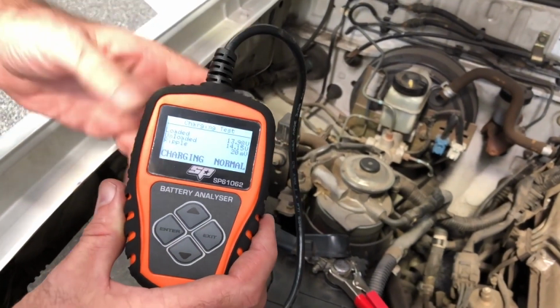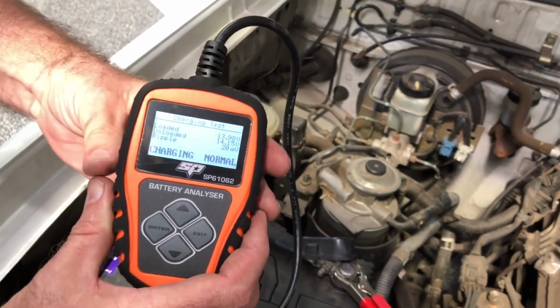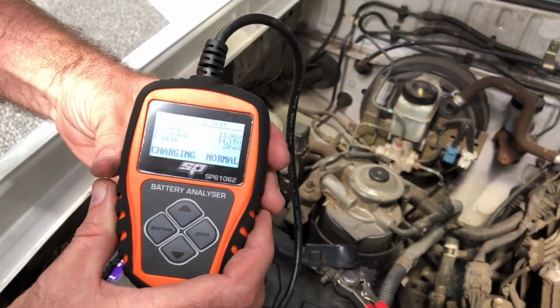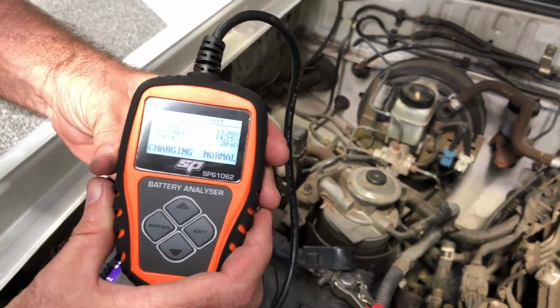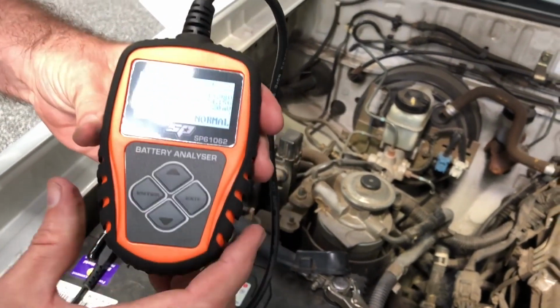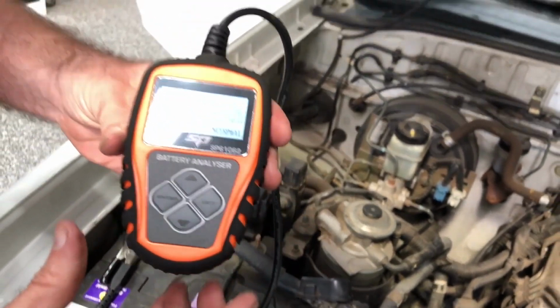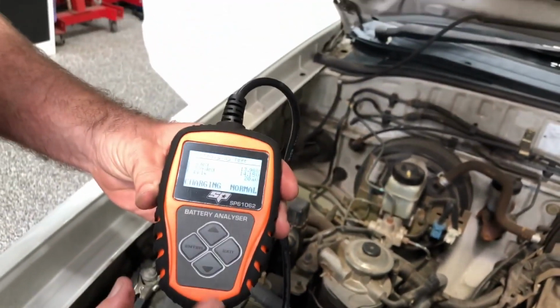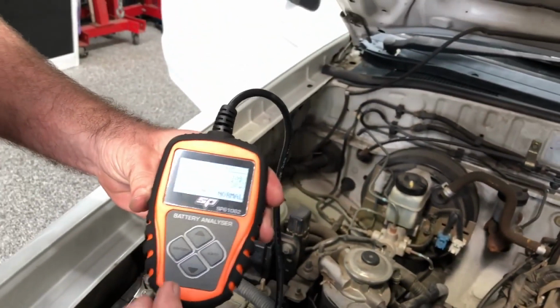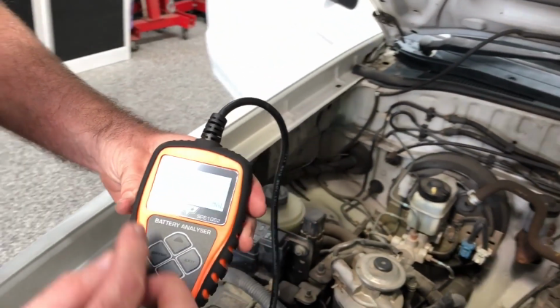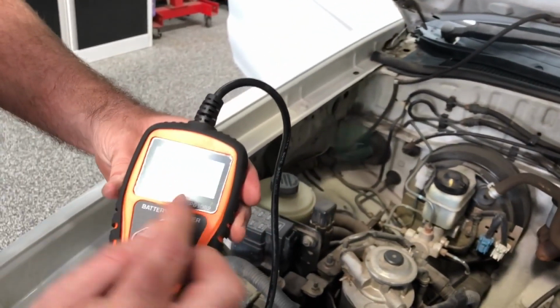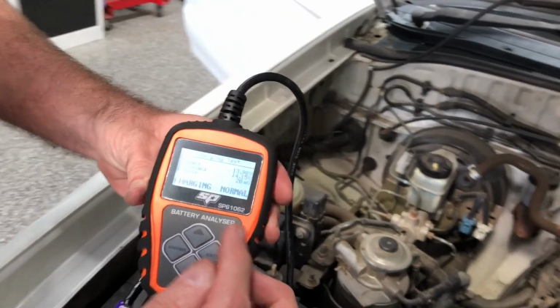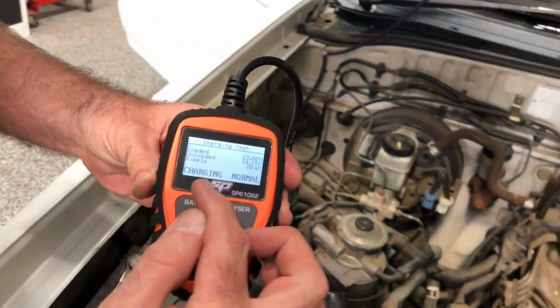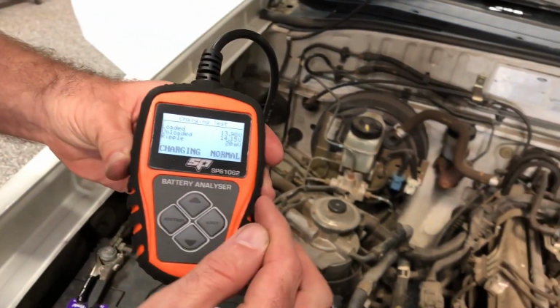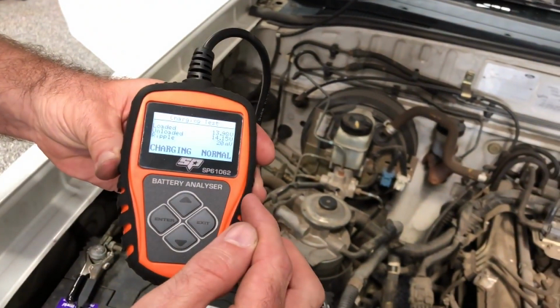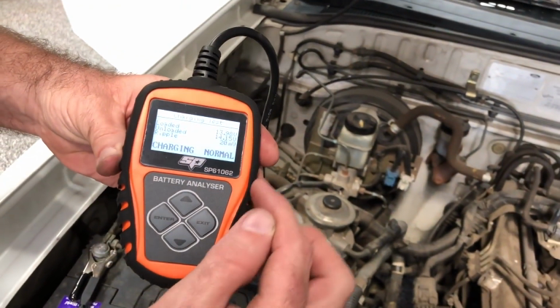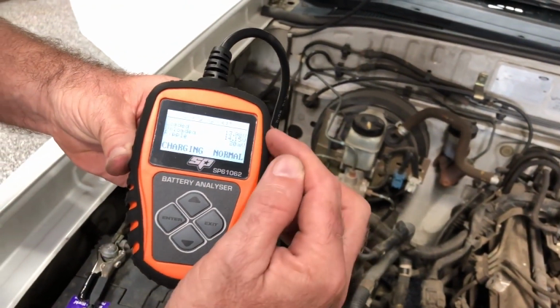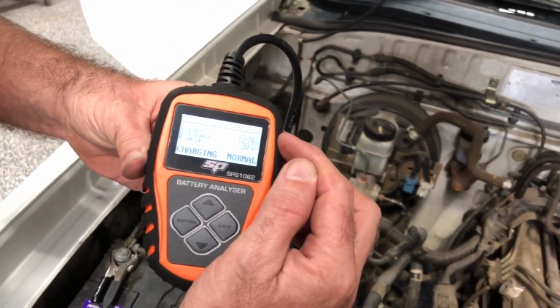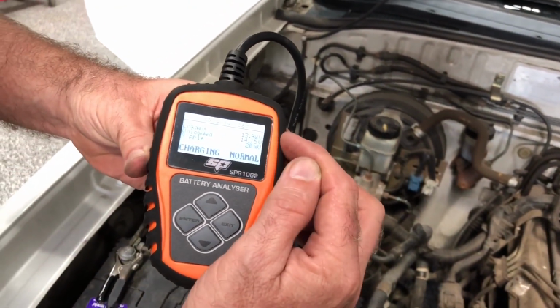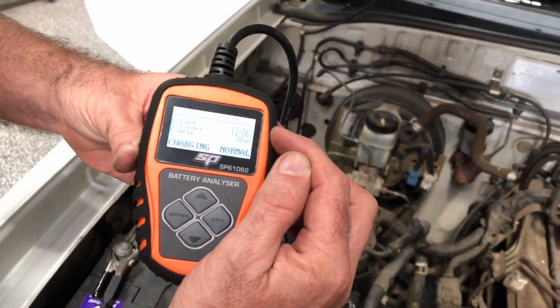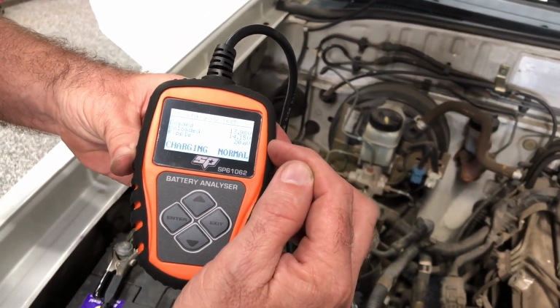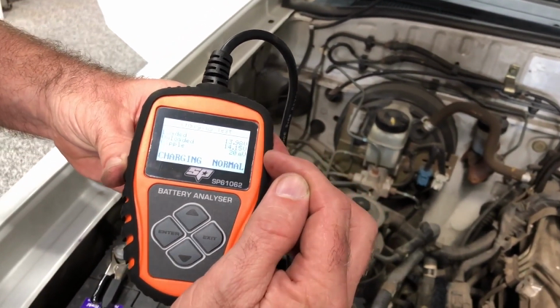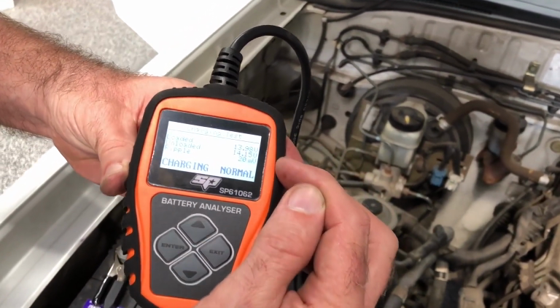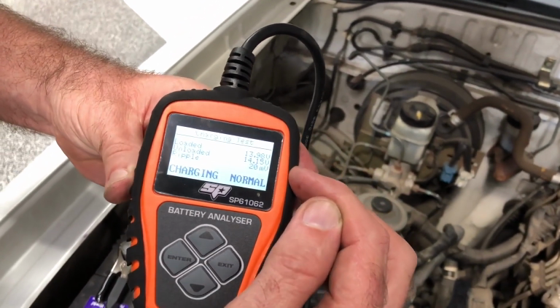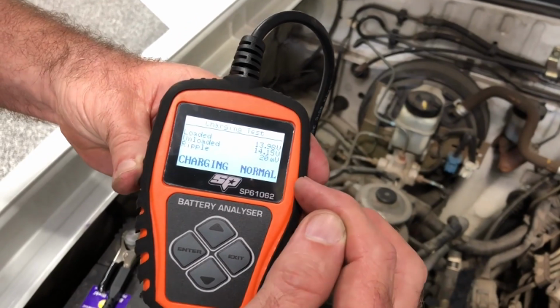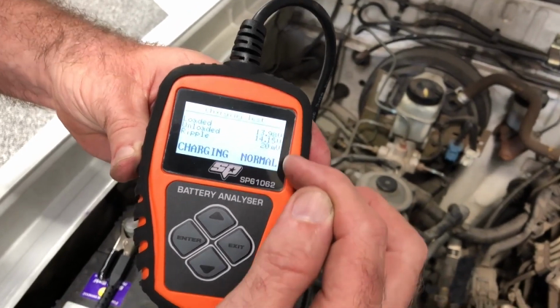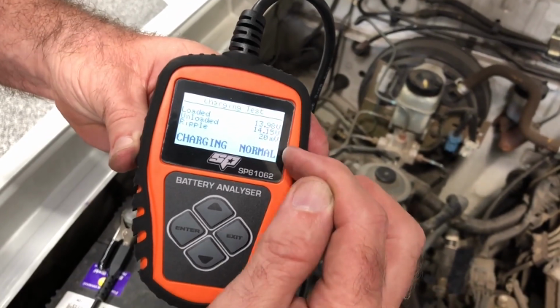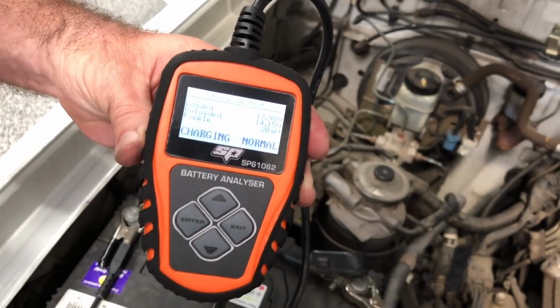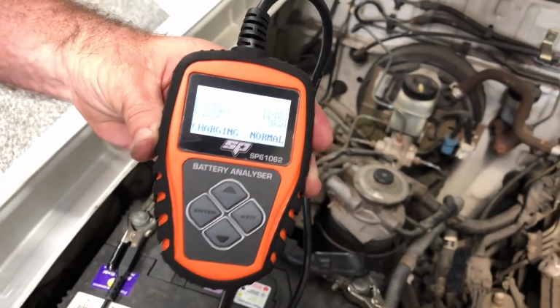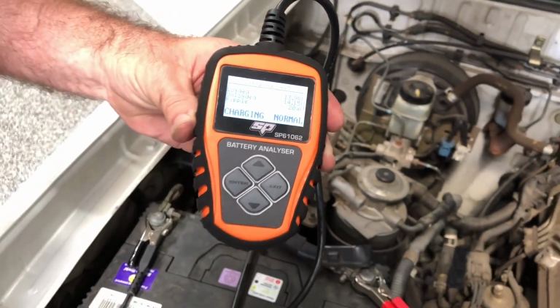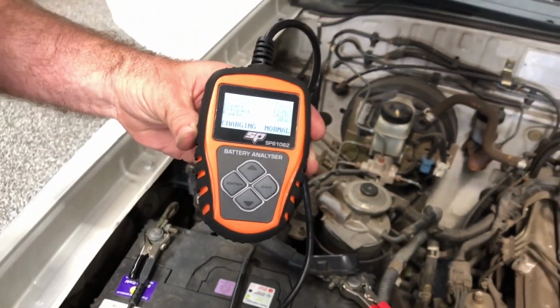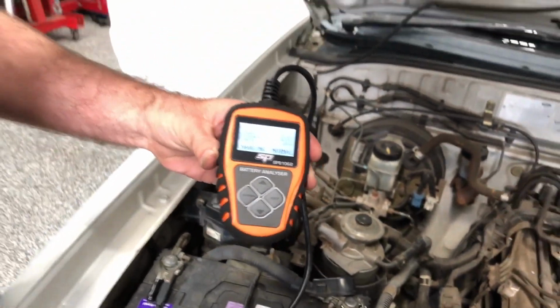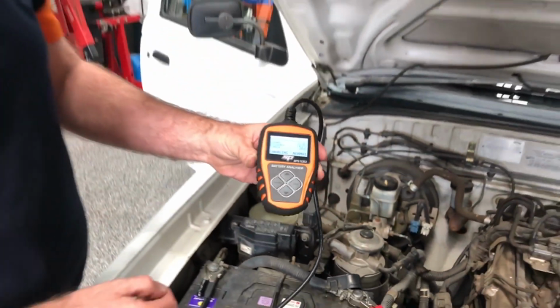Our testing is done. You can see that everything's normal — the charging output, the loaded voltage, the unloaded voltage, and the ripple test. So everything's in good condition.